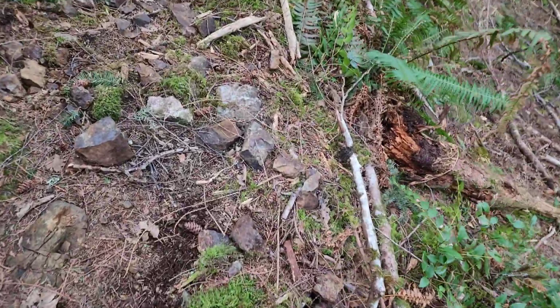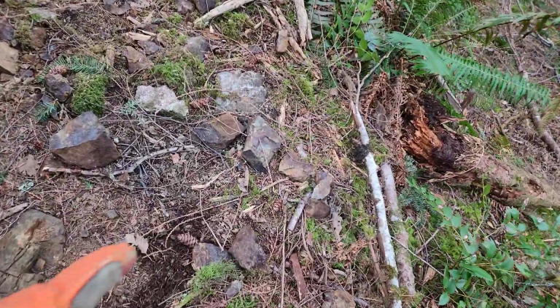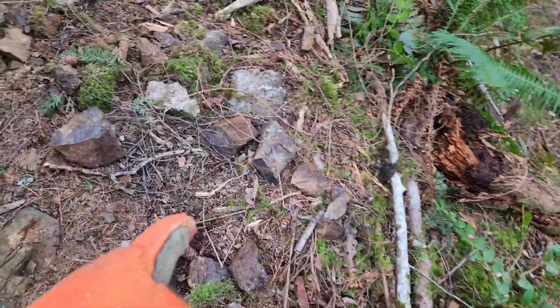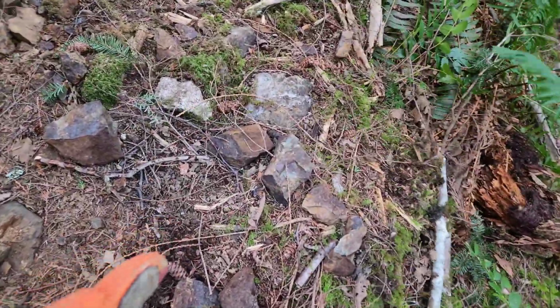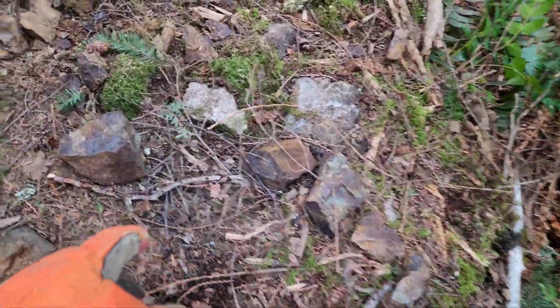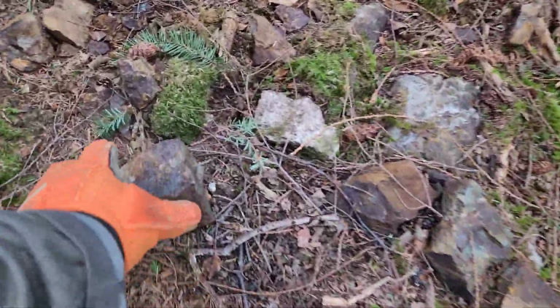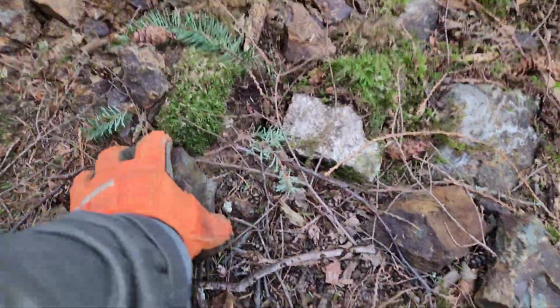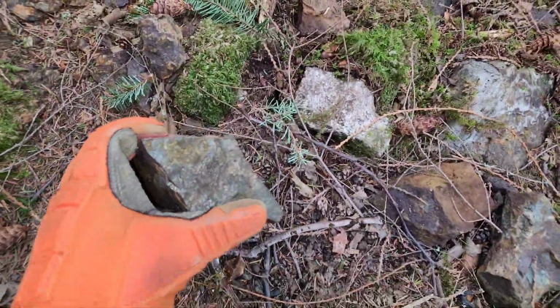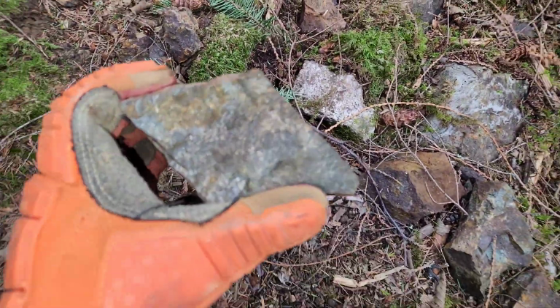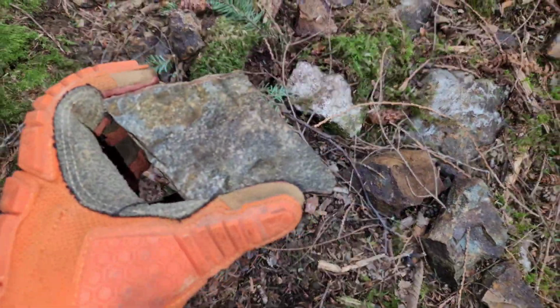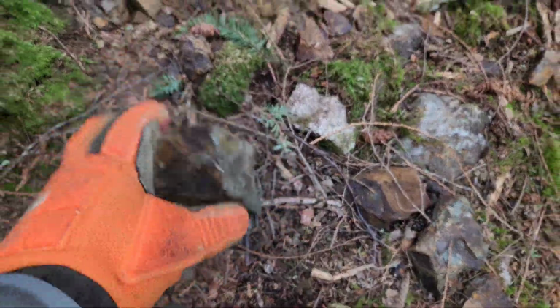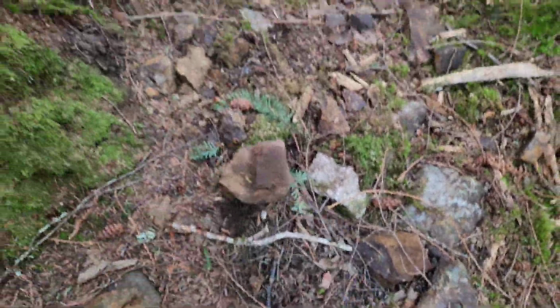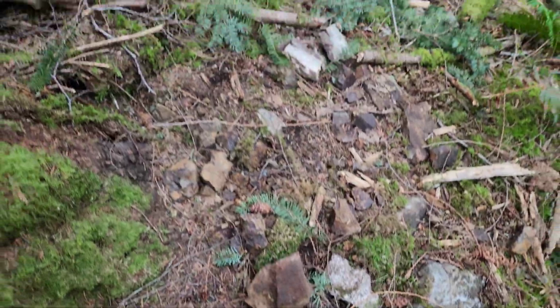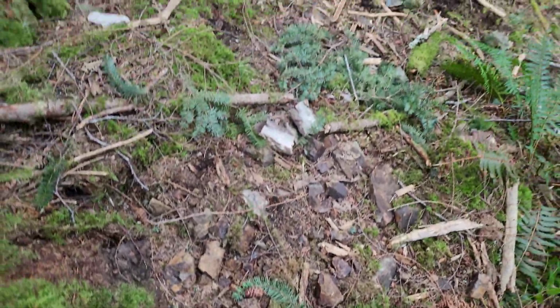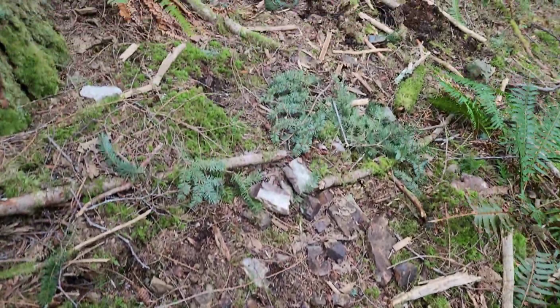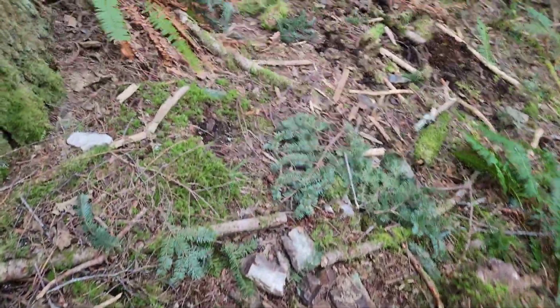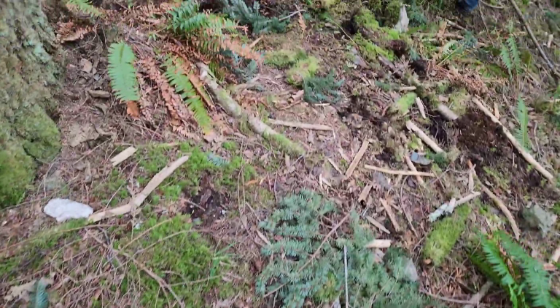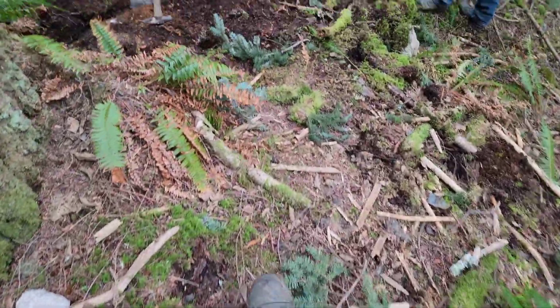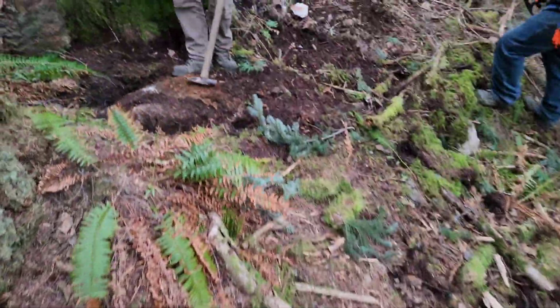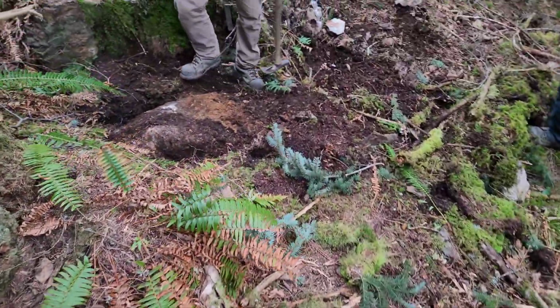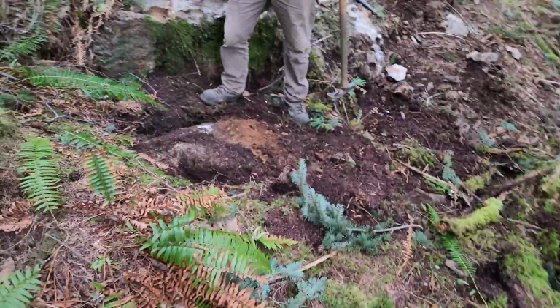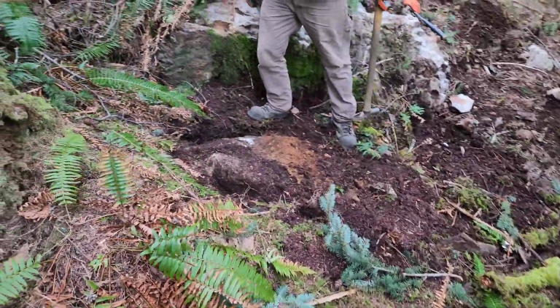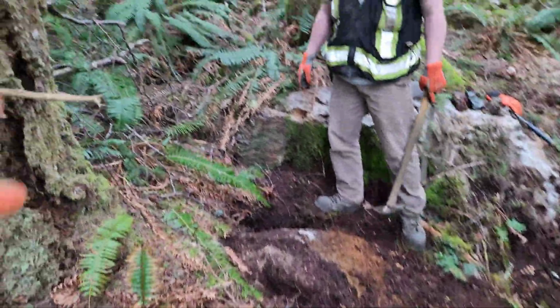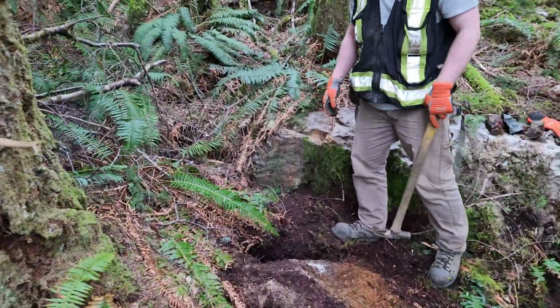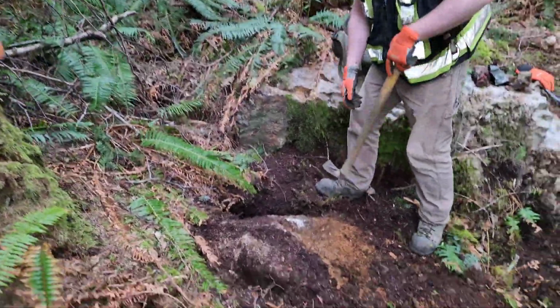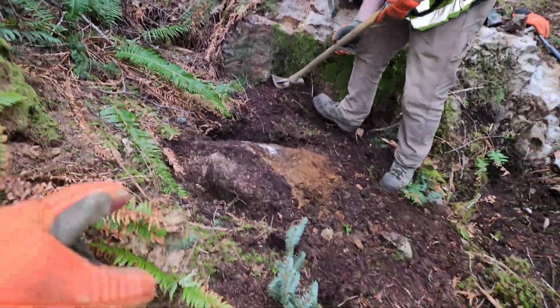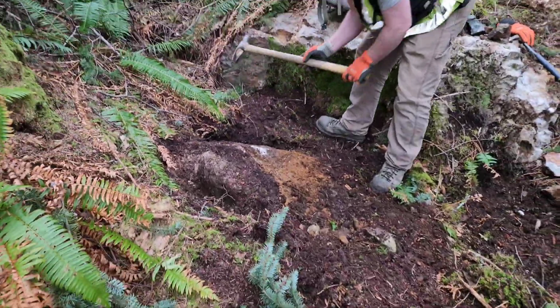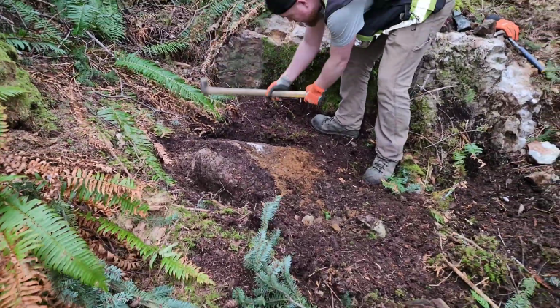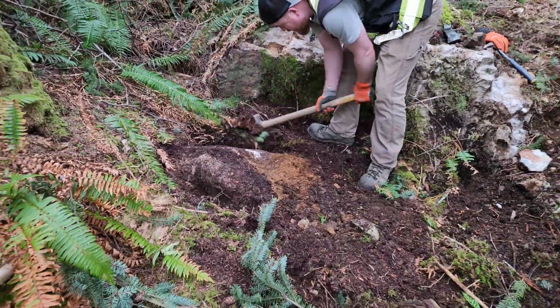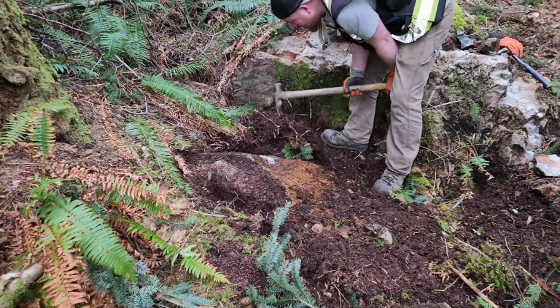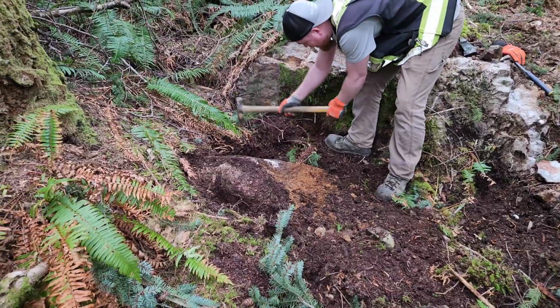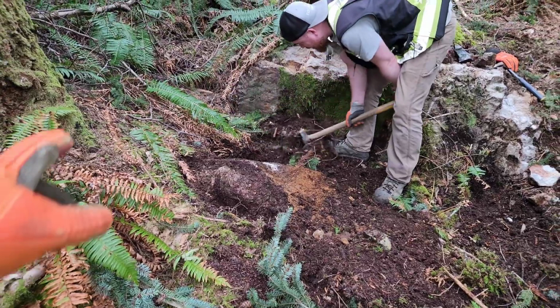You can see the oxidation on some of the rocks — those are the ones that usually have mineralization like this. Here are some that were pulled out of there.